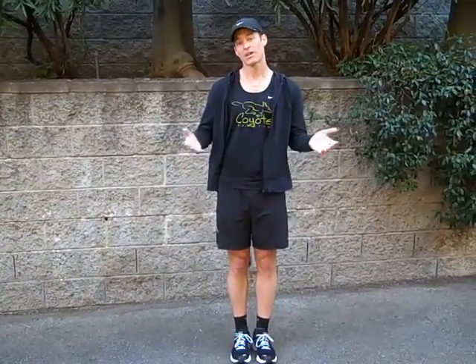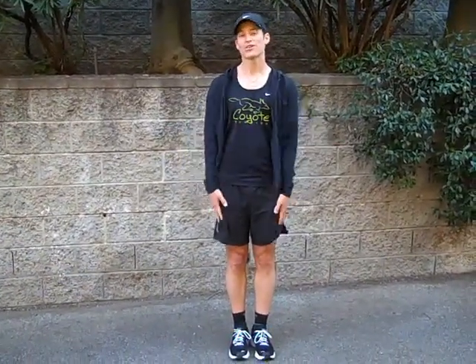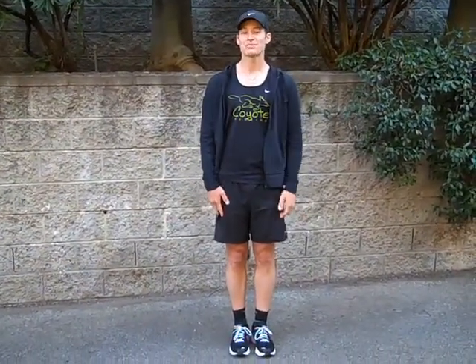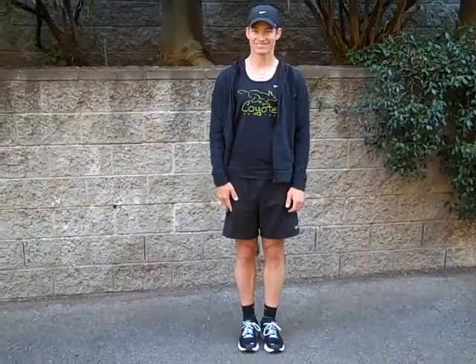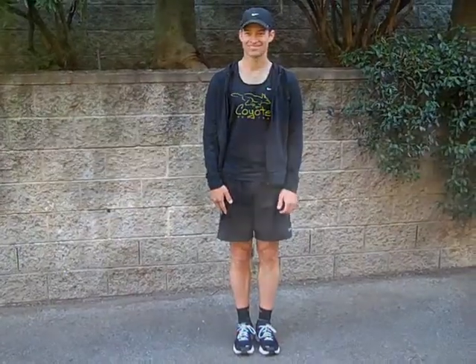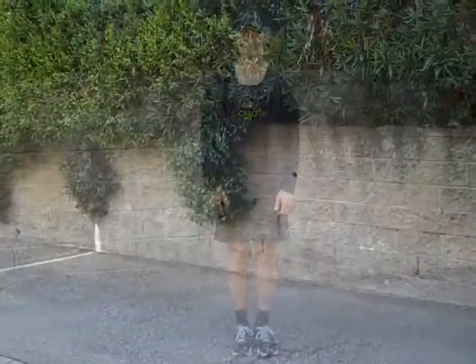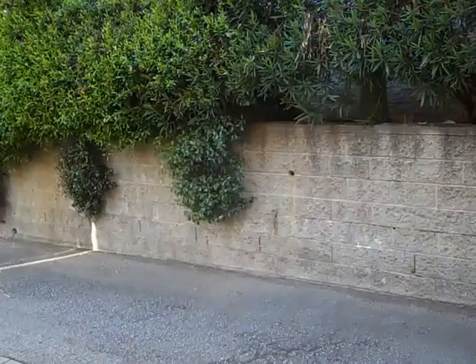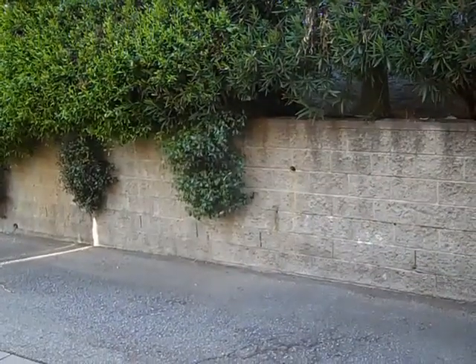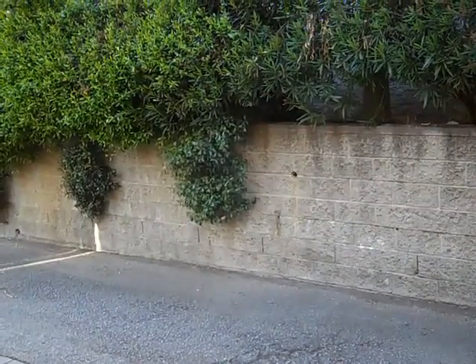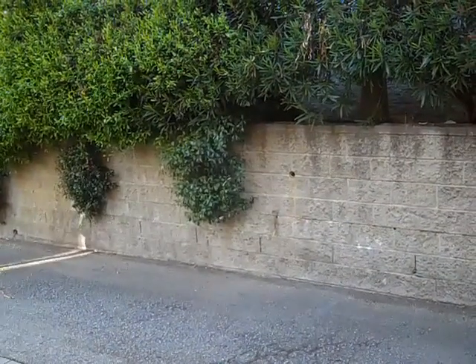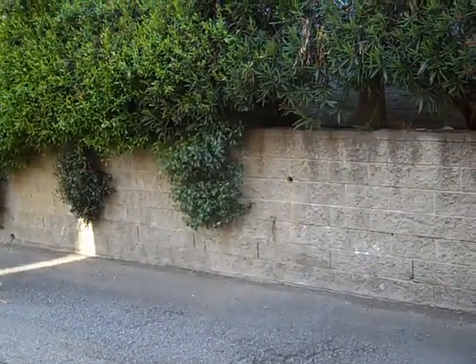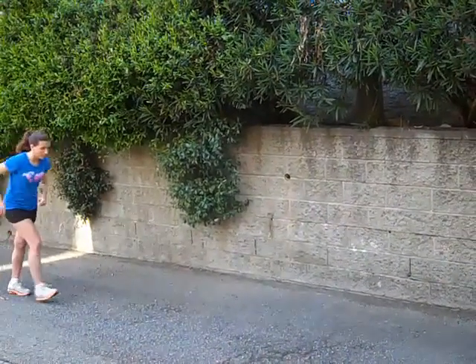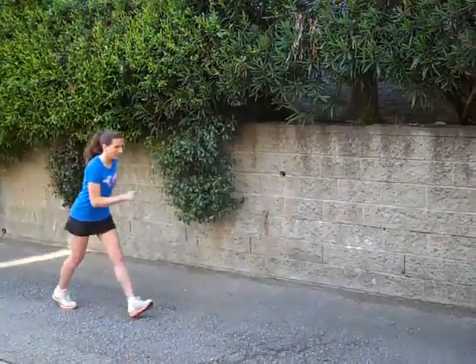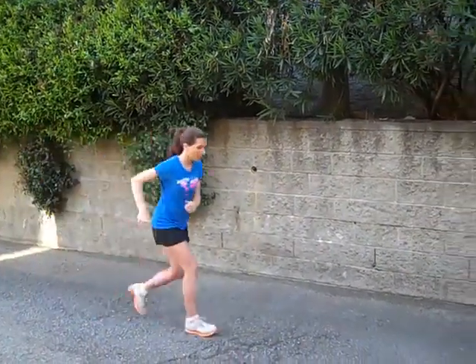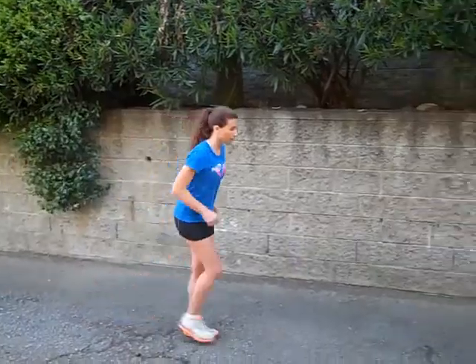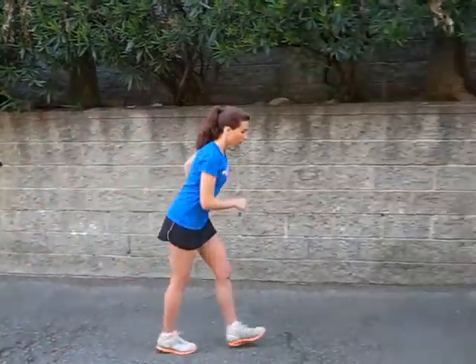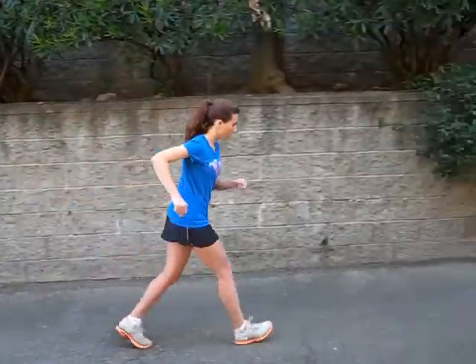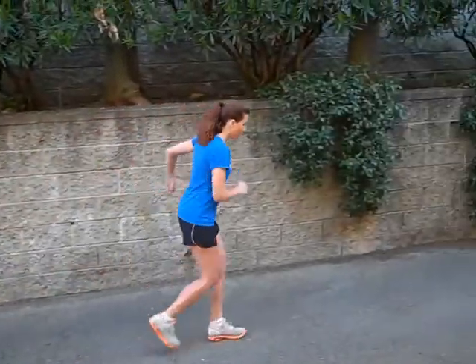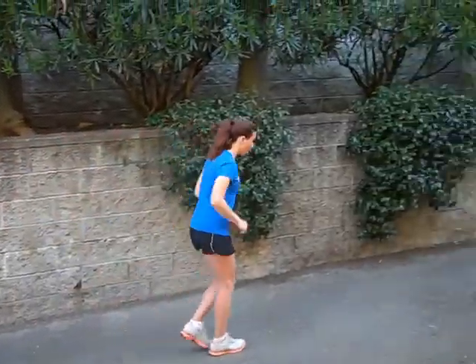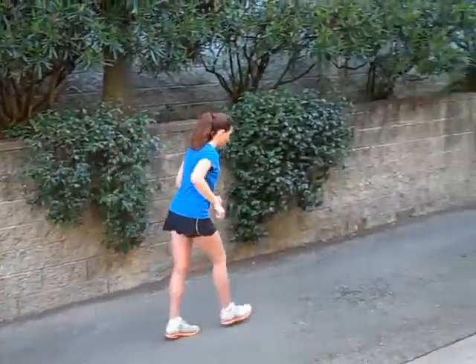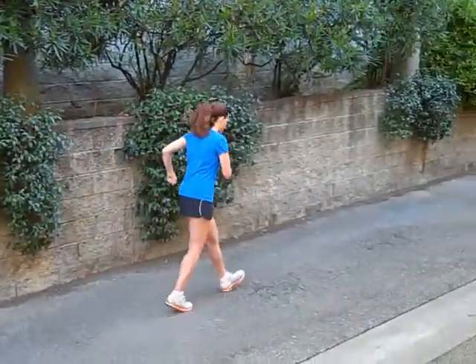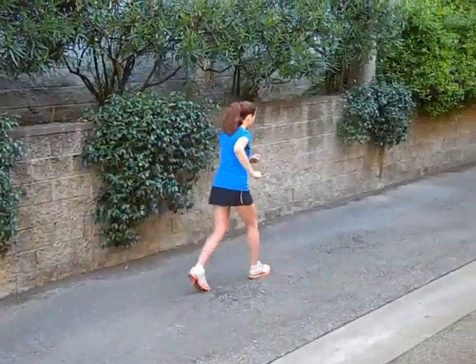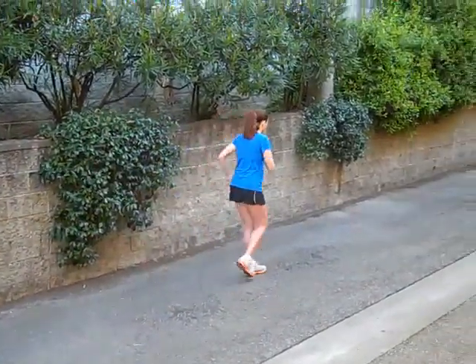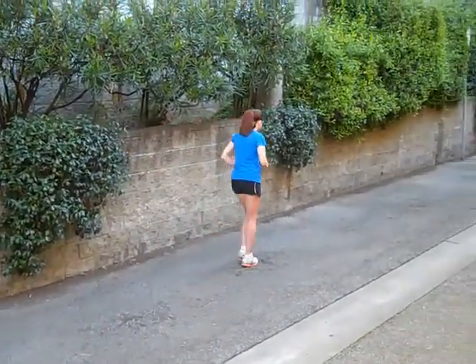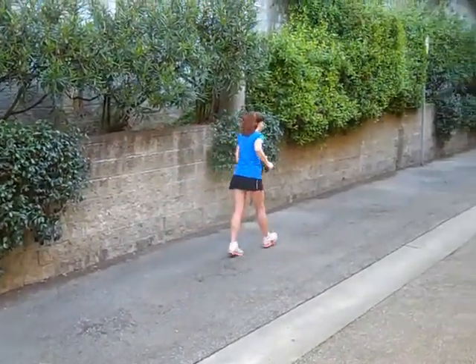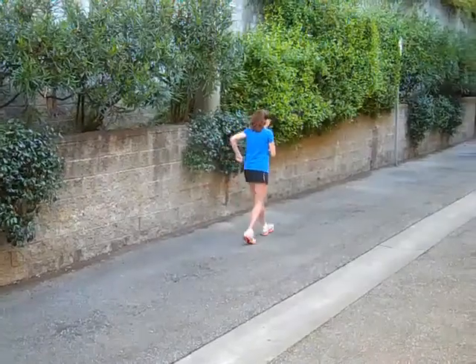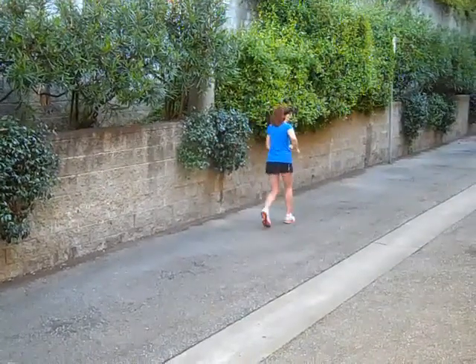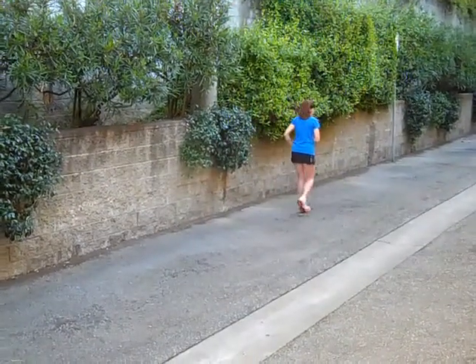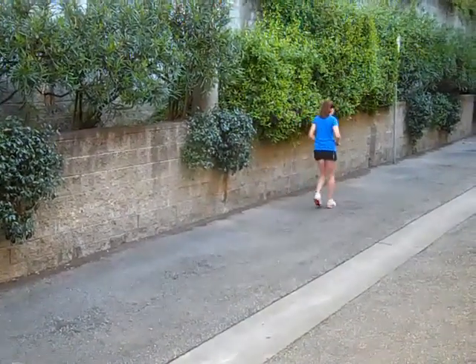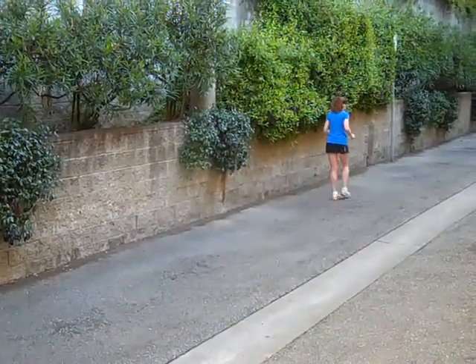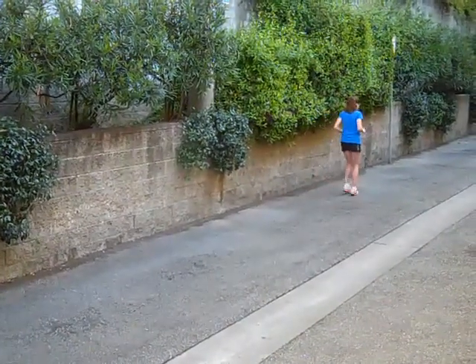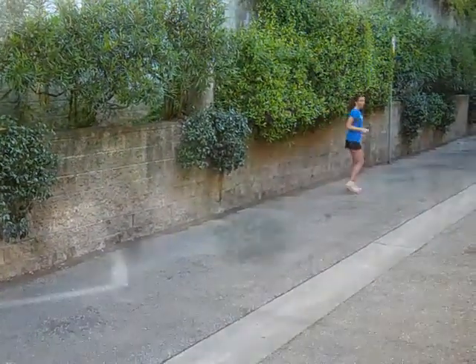Now we're going to have Cardio Kate demonstrate. Here you can see Kate's leaning forward a little bit too much, and she has her head dropped and her arms crossing her body. Come back and do it again, Kate.